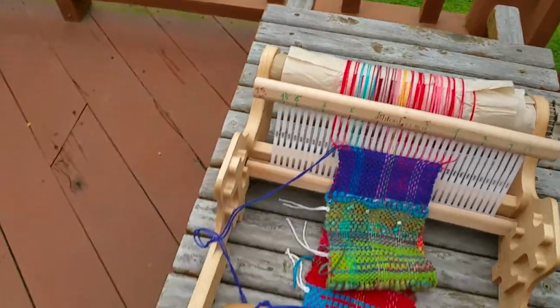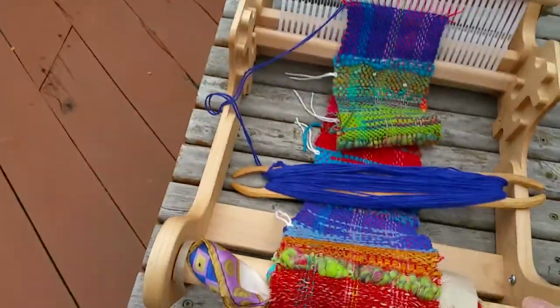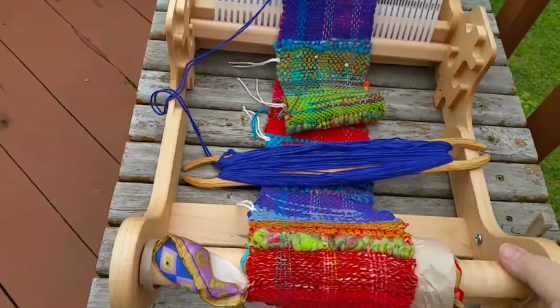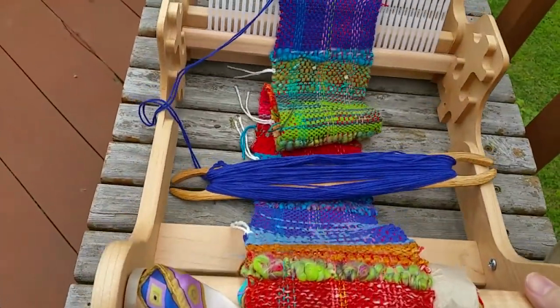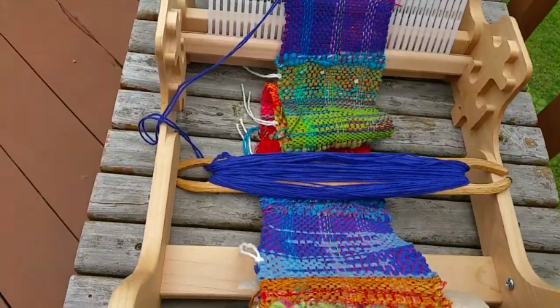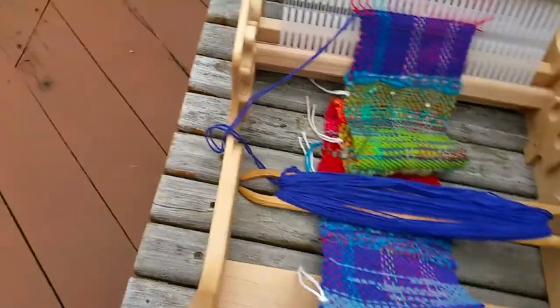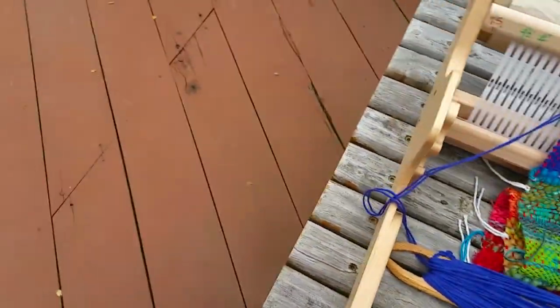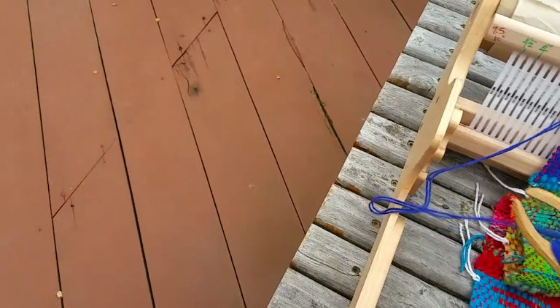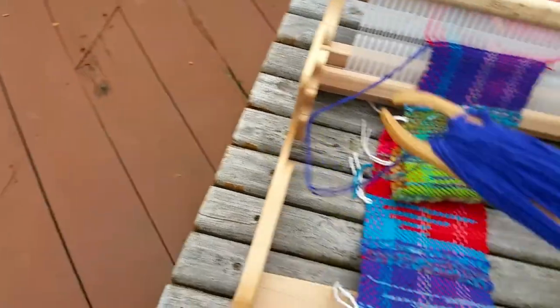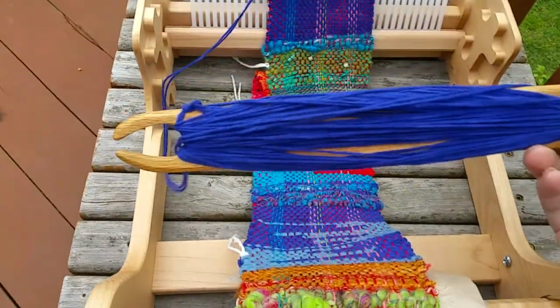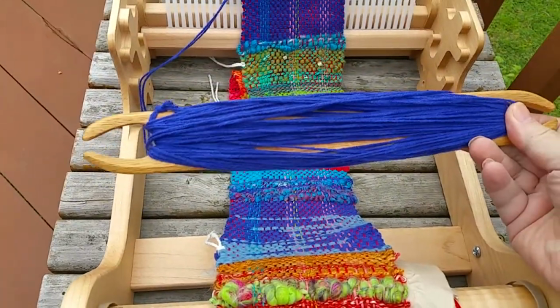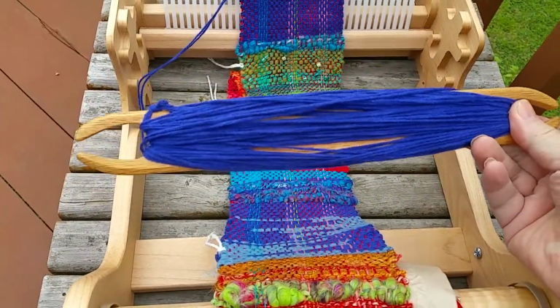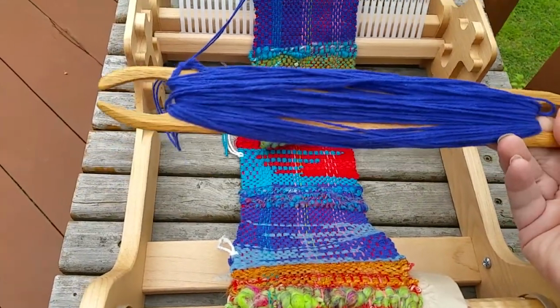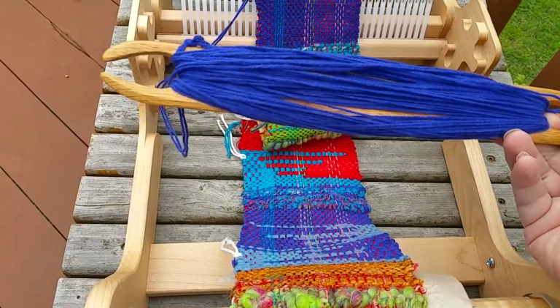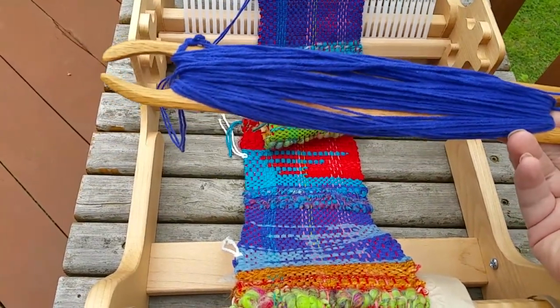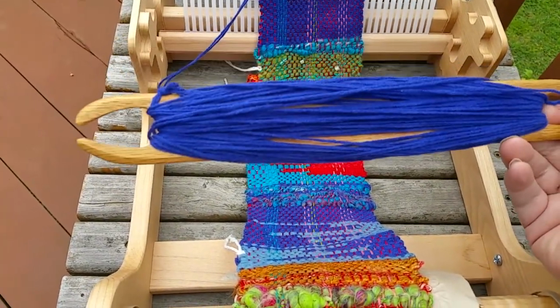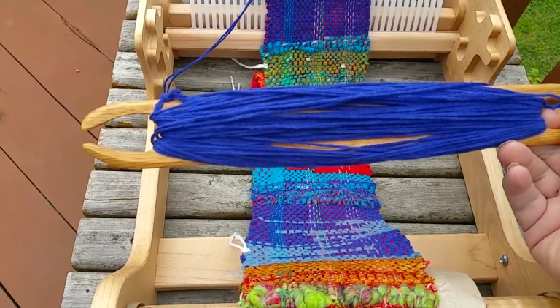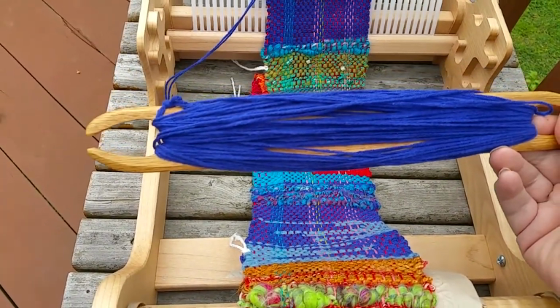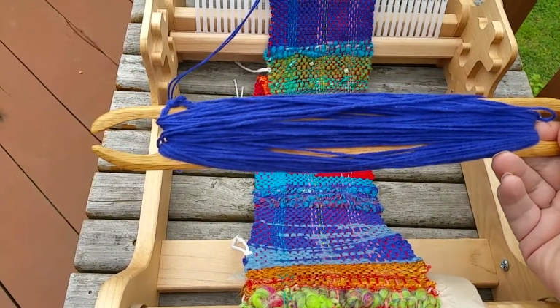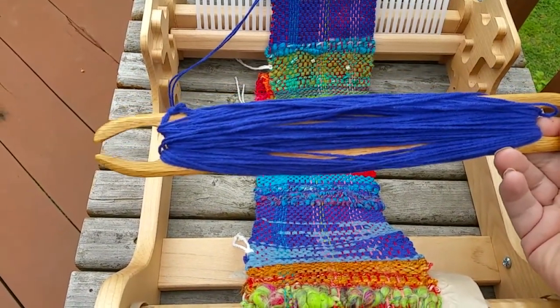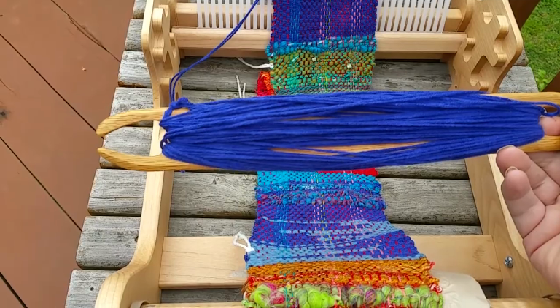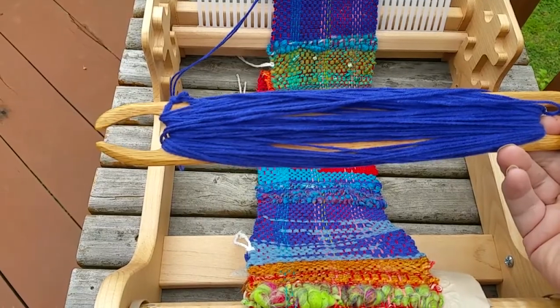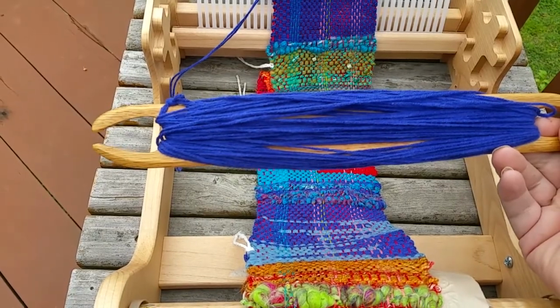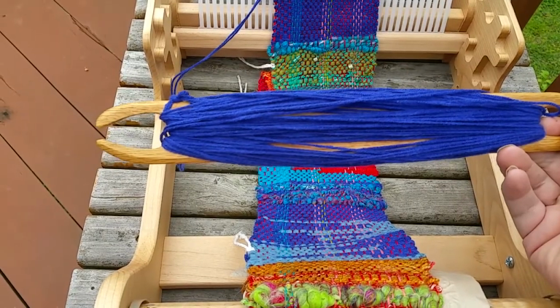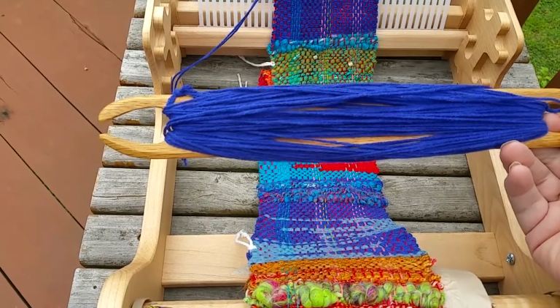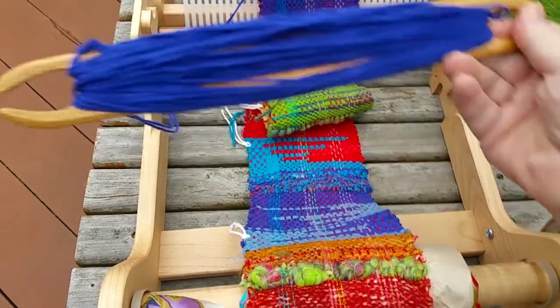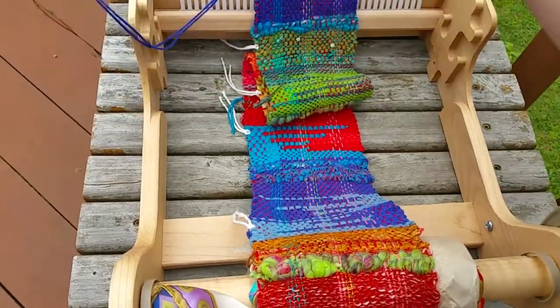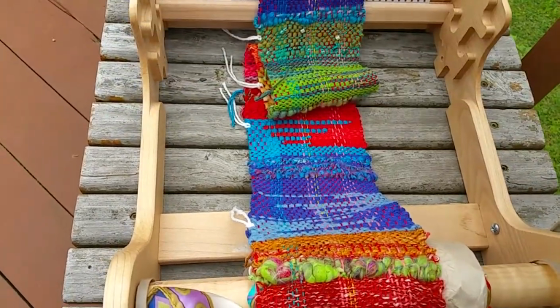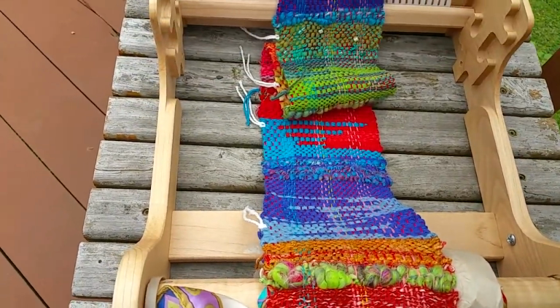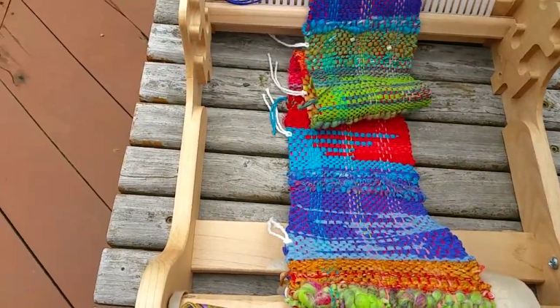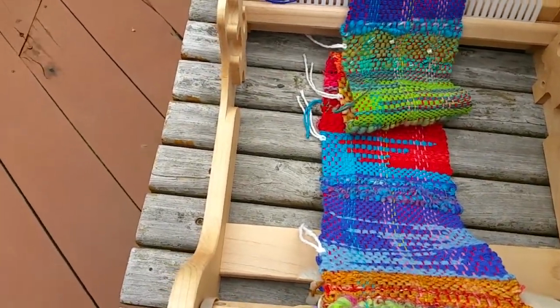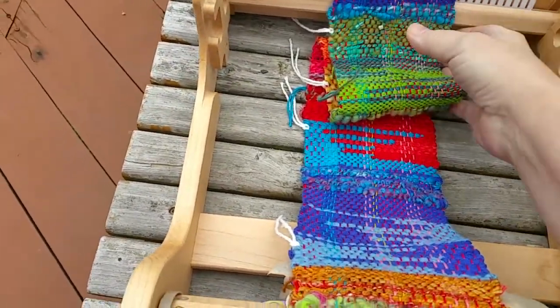This is going to be a very thin, light summer scarf. As you can see, my latest color I'm working with is this blue cotton. It's kind of a really intense royal blue. It has a little bit of violet in it.